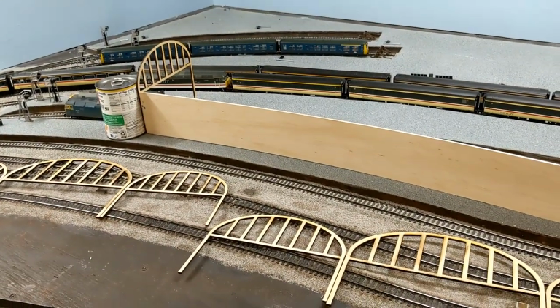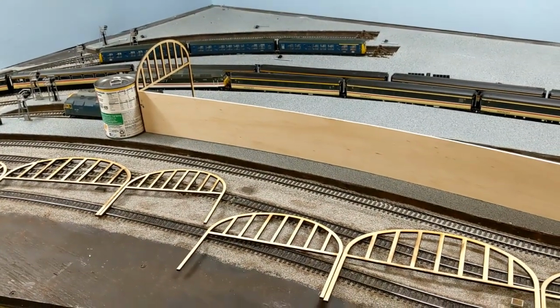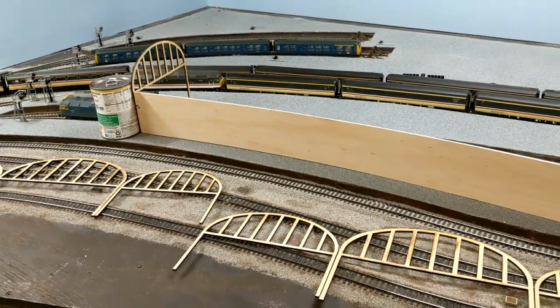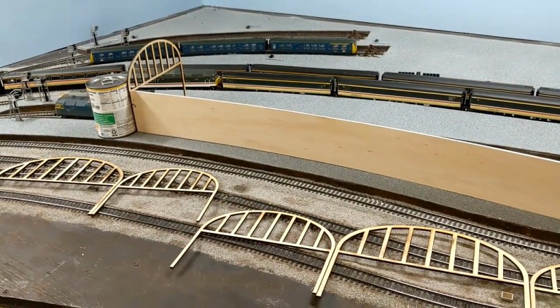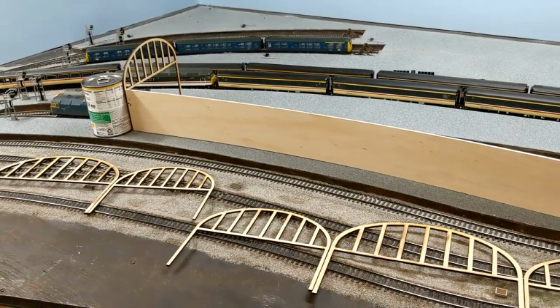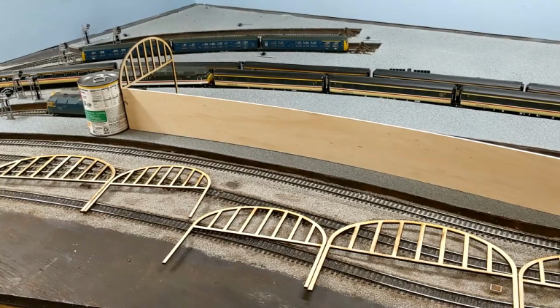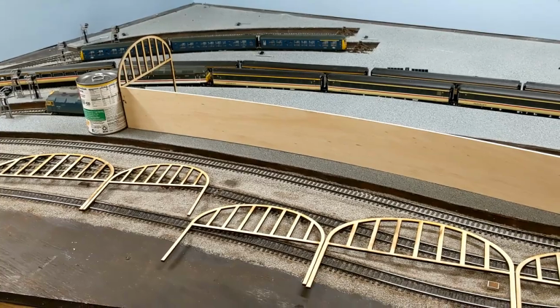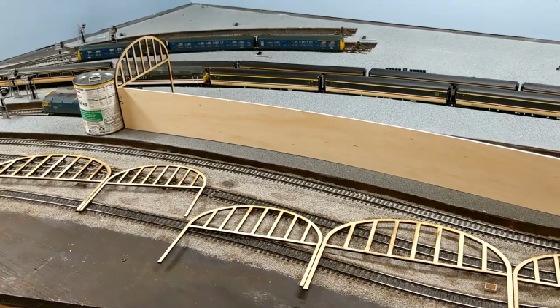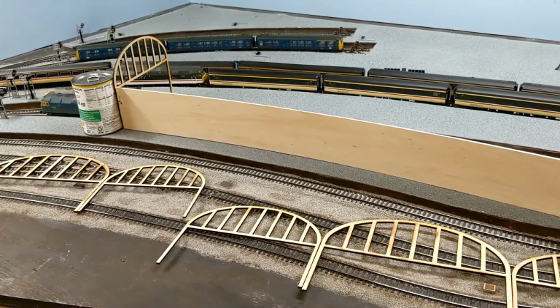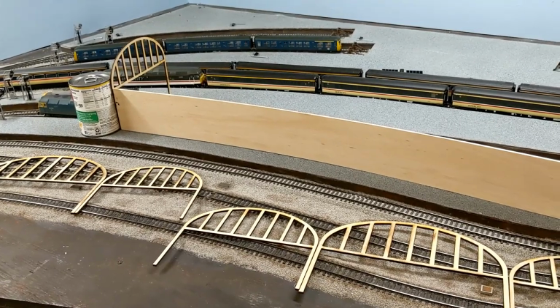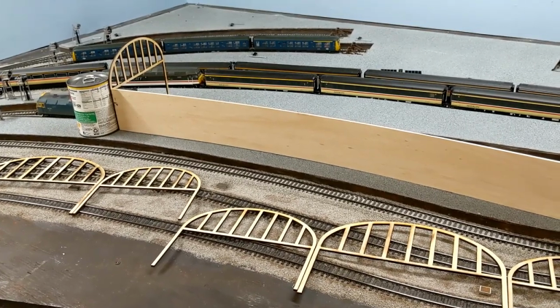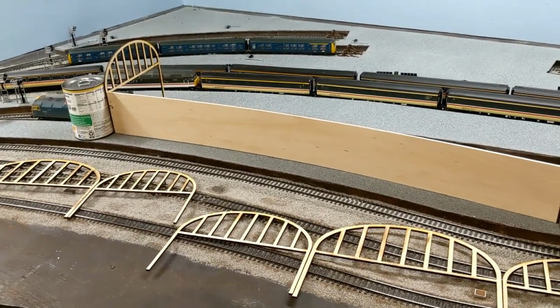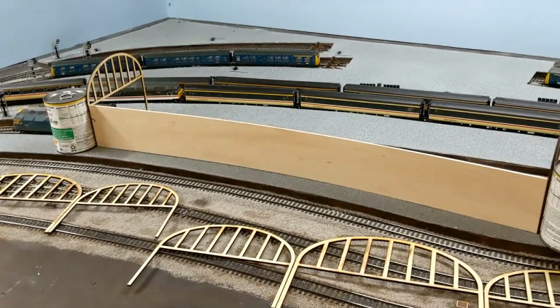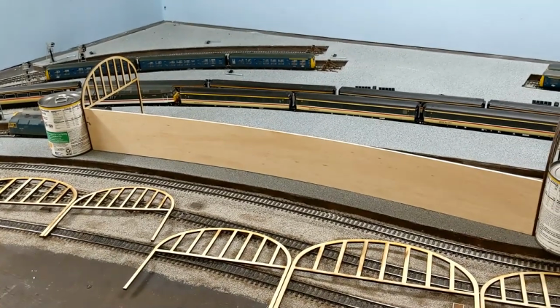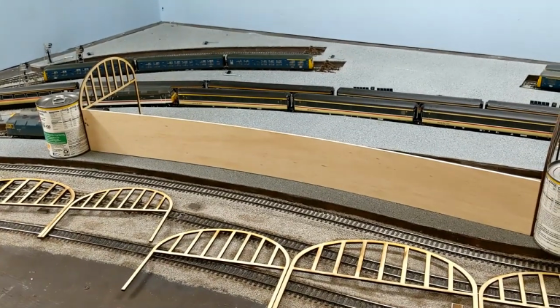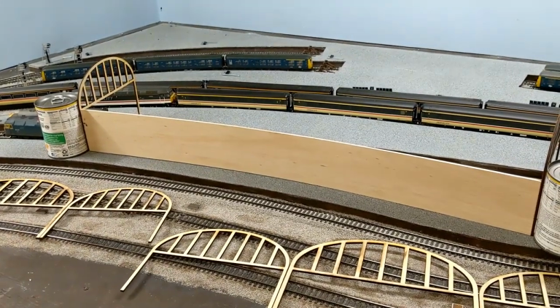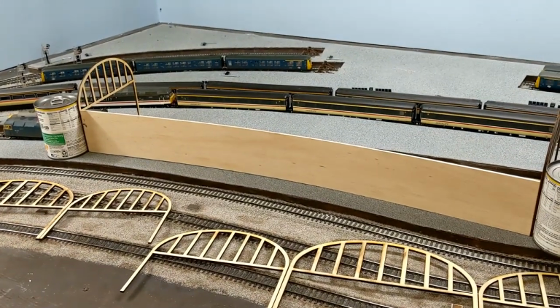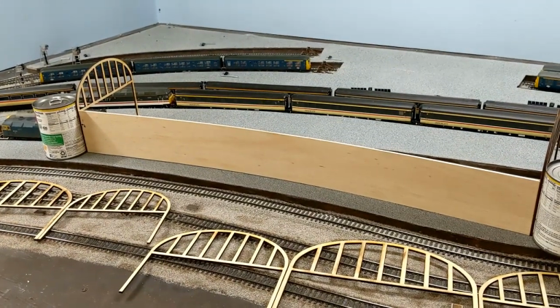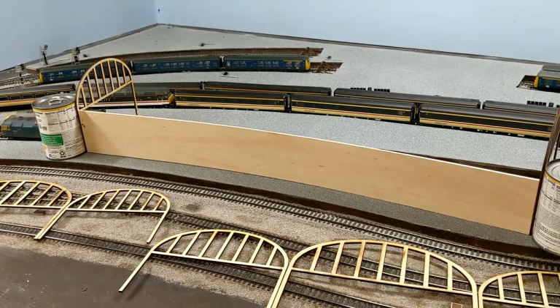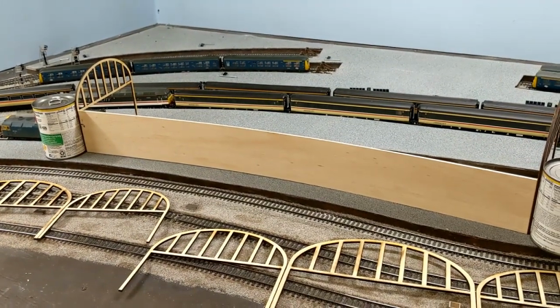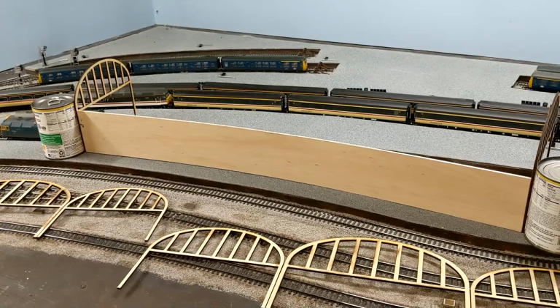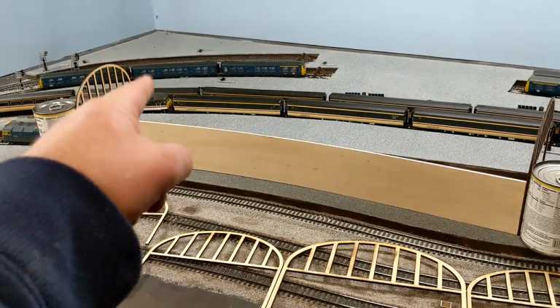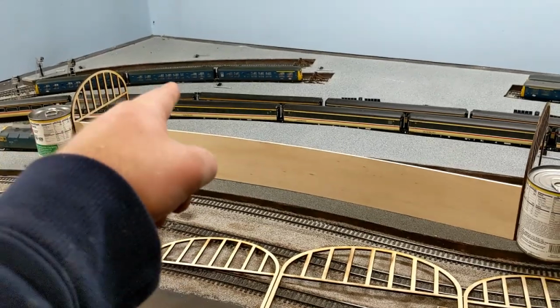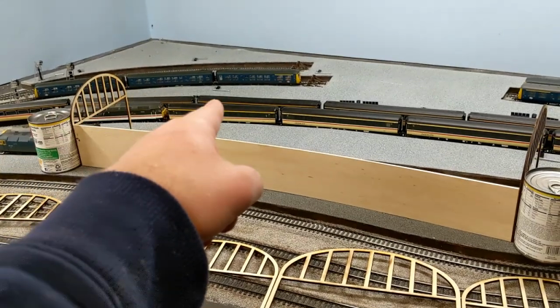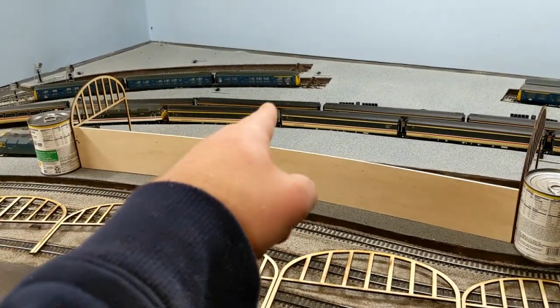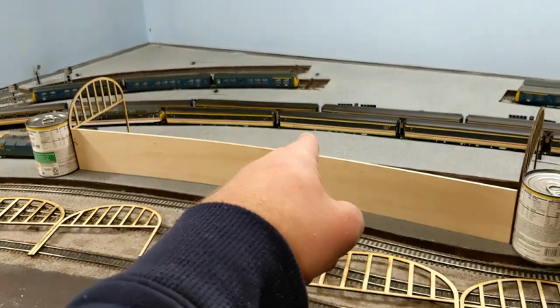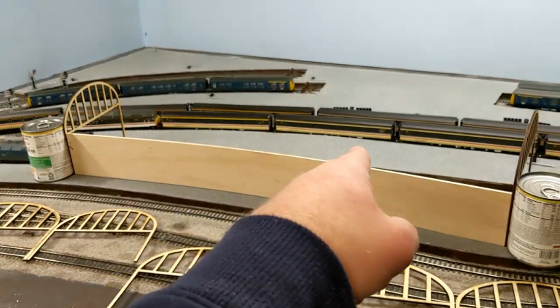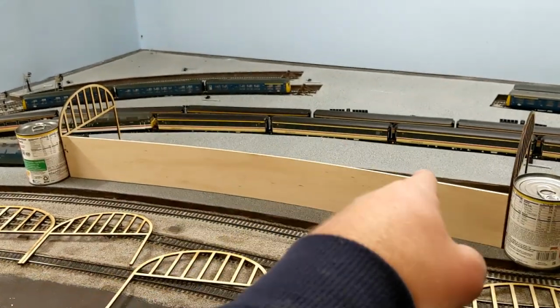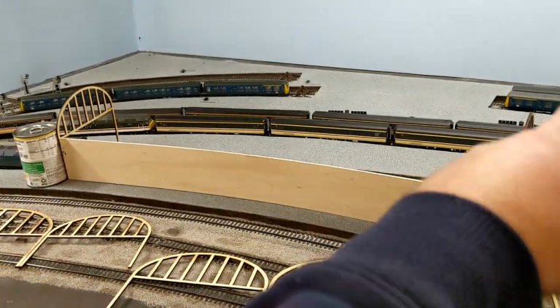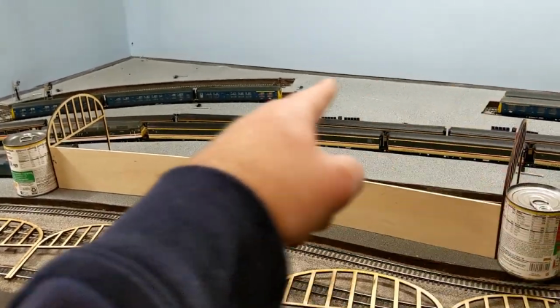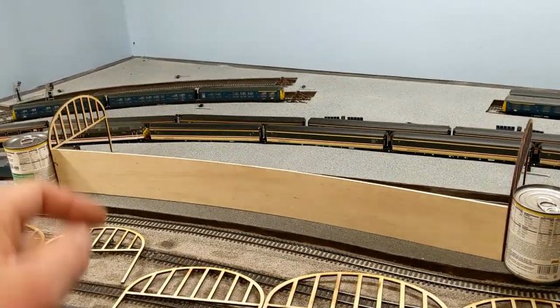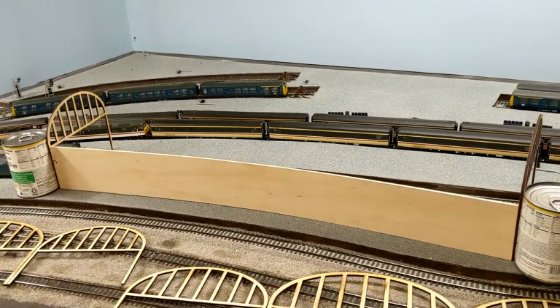Once those are in place I'll have a good idea of the framework, and then it's just 3D printing all of the columns that are going to run all the way throughout the station.